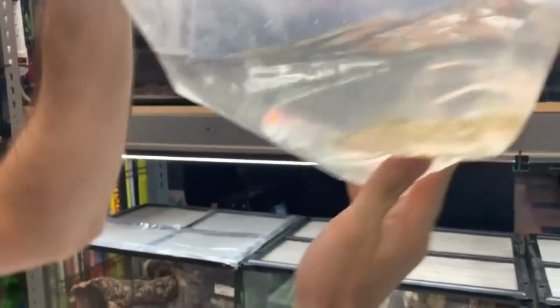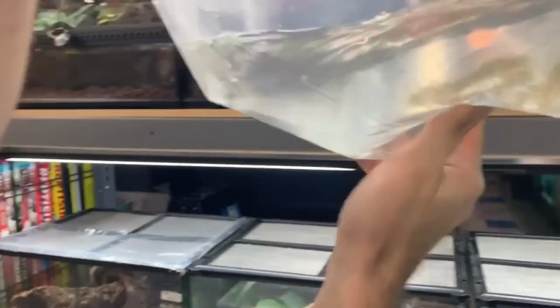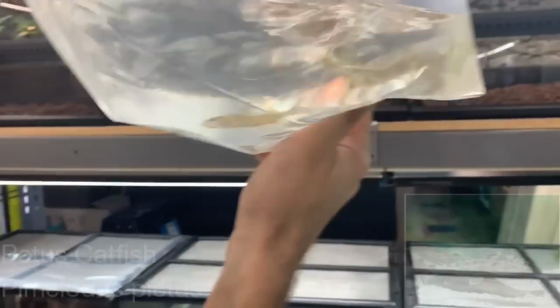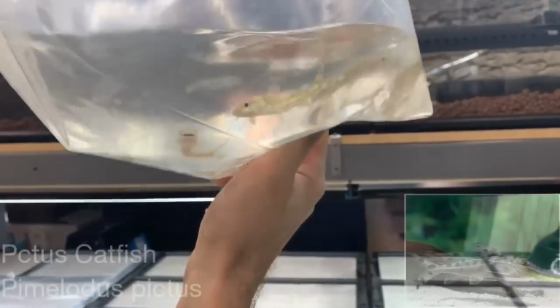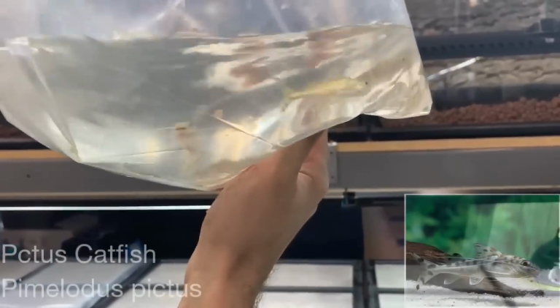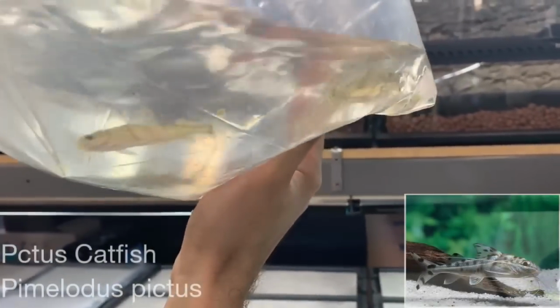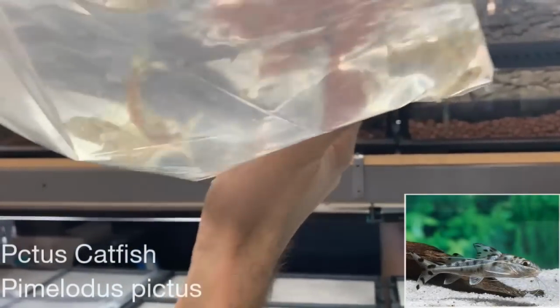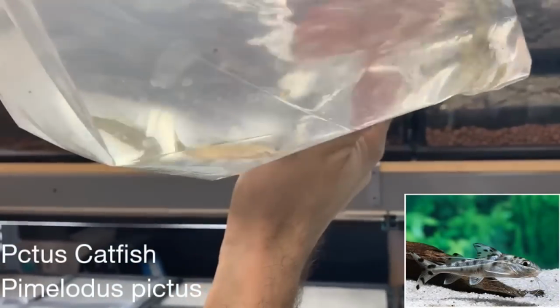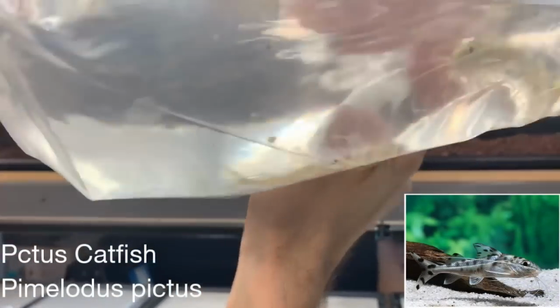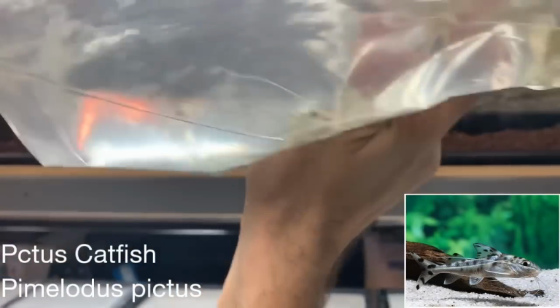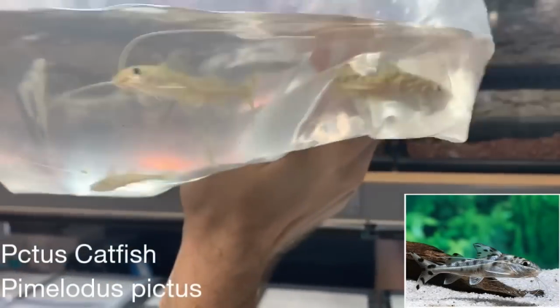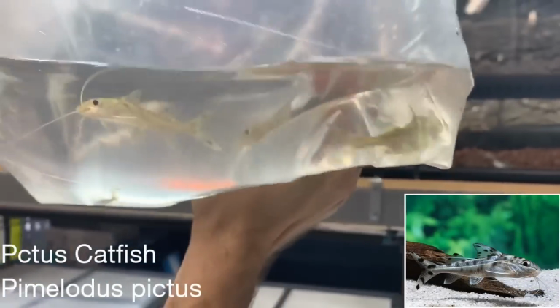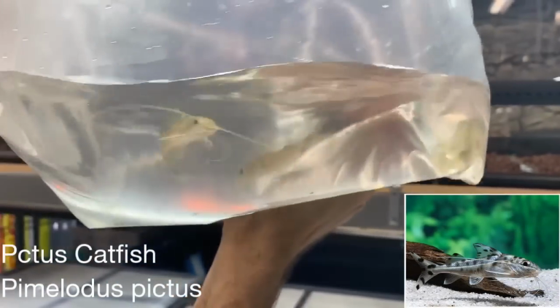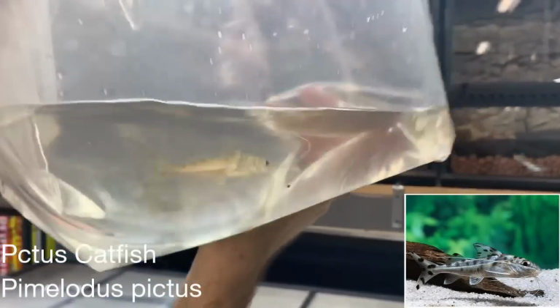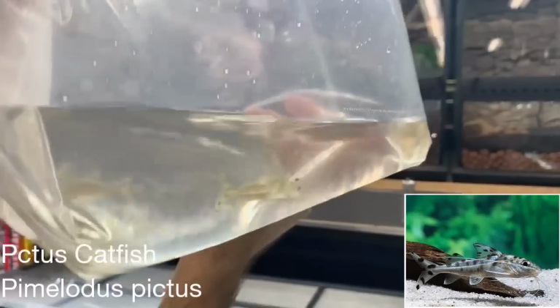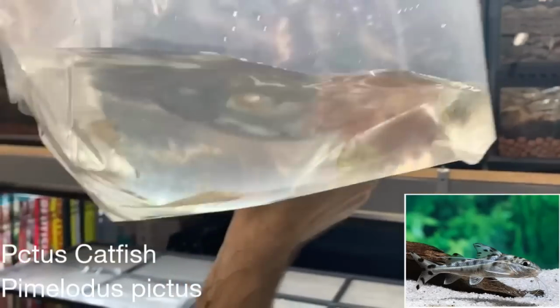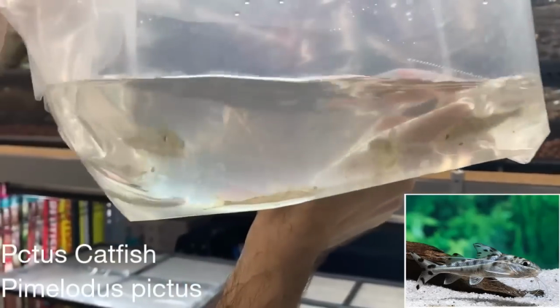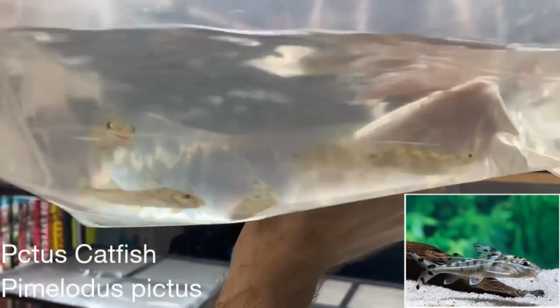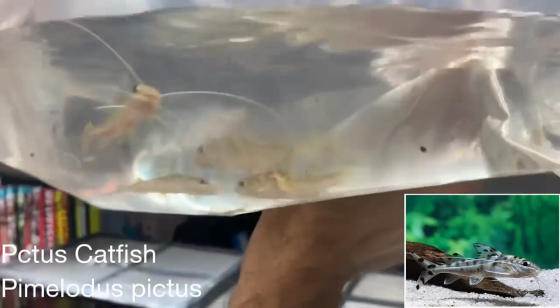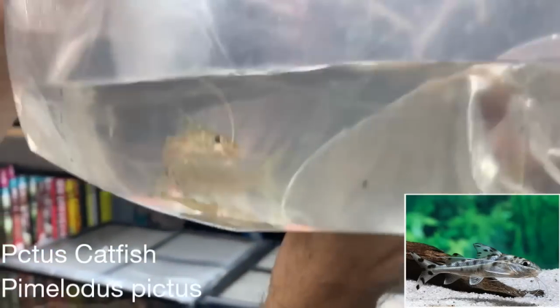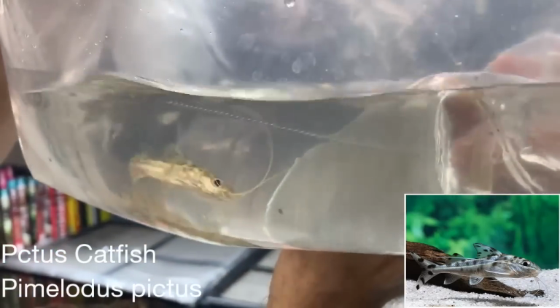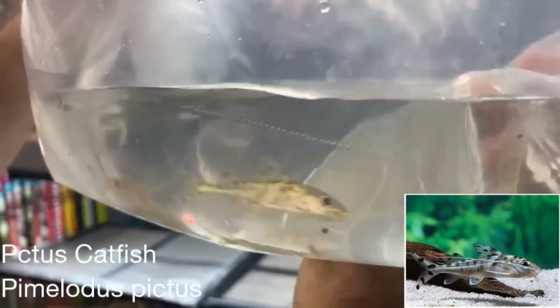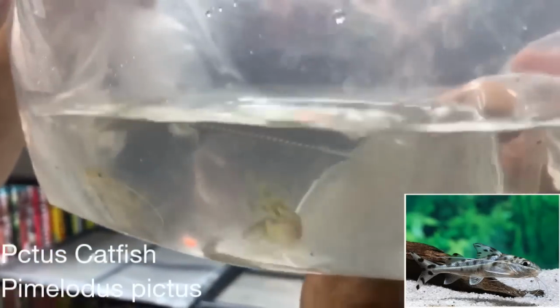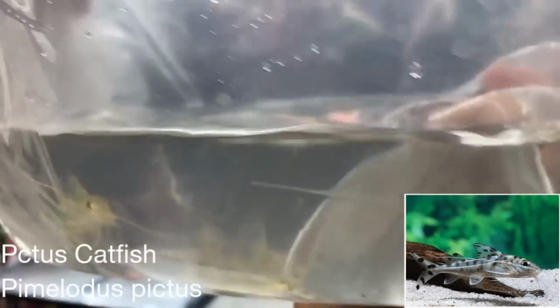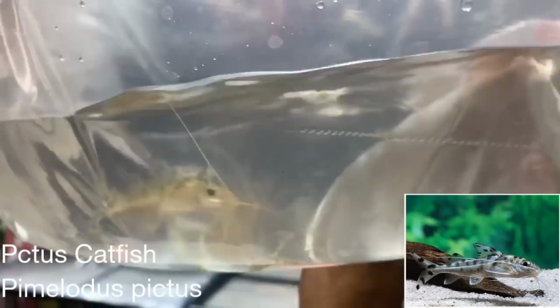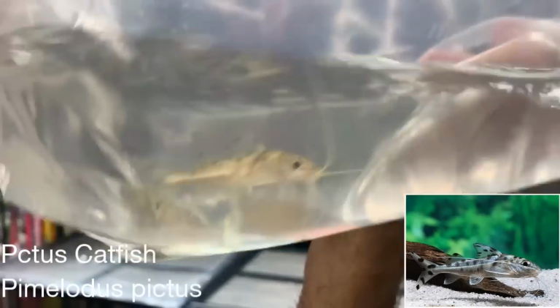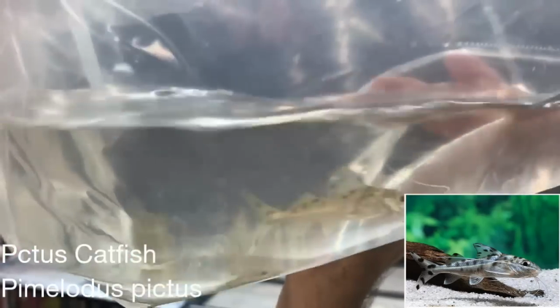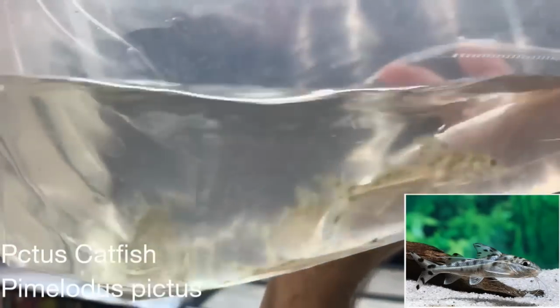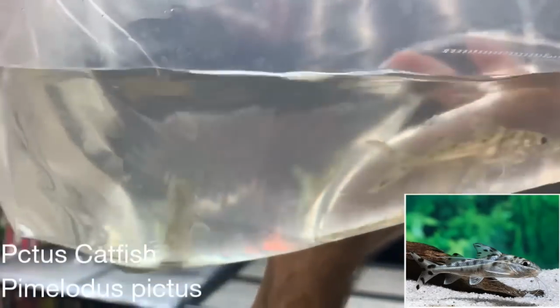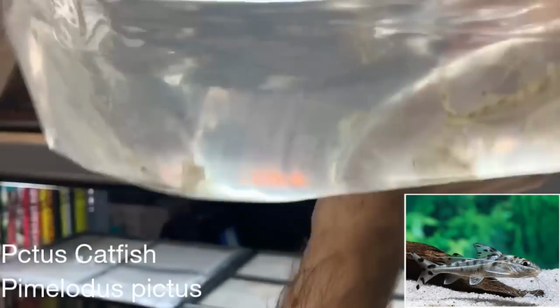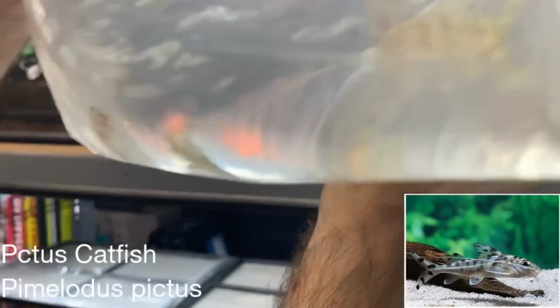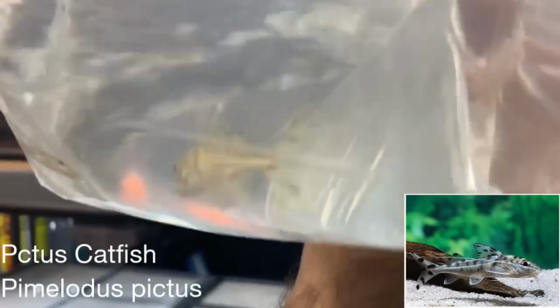These are pictus cats and they get about five to seven inches. They won't eat anything that fits in their mouths, so you have to watch what you put them with. They're from South America.